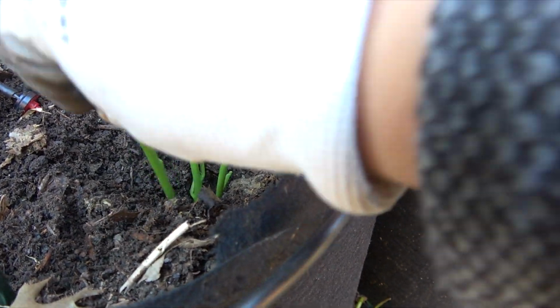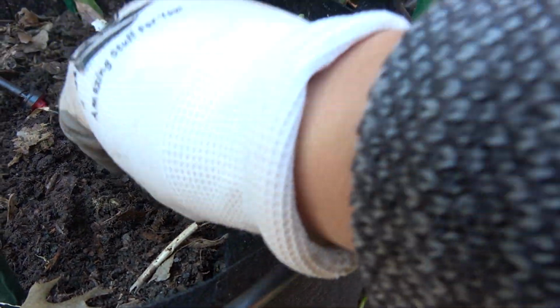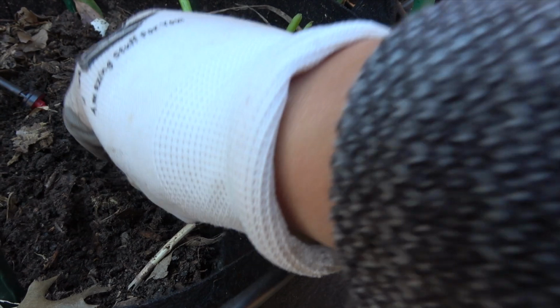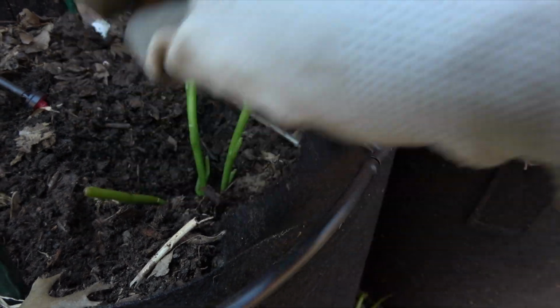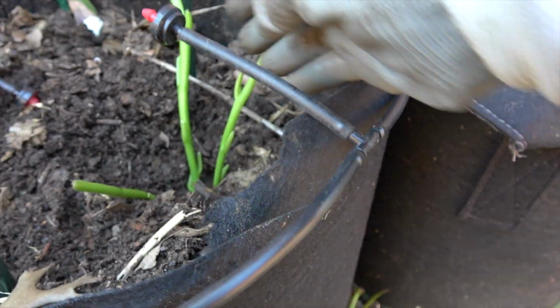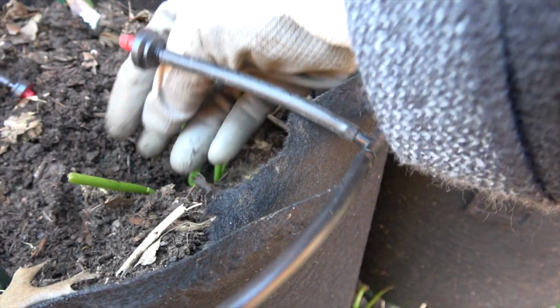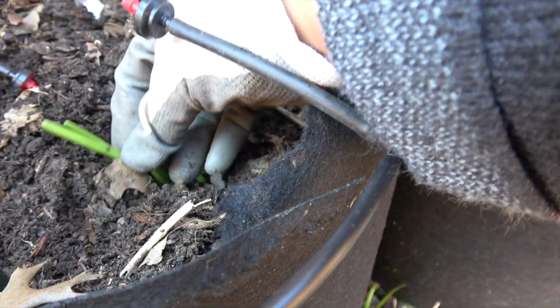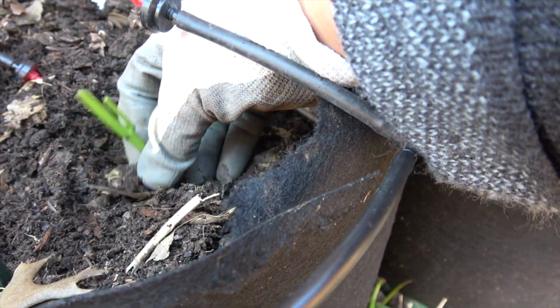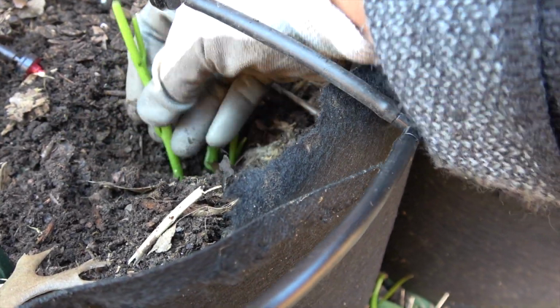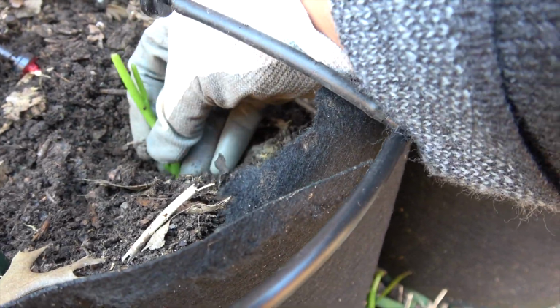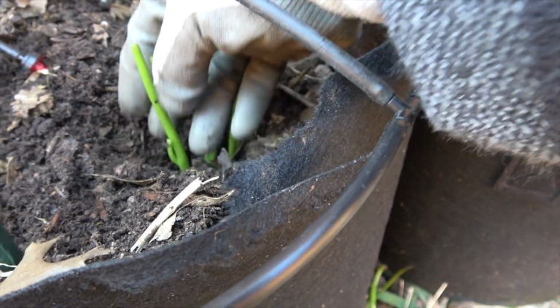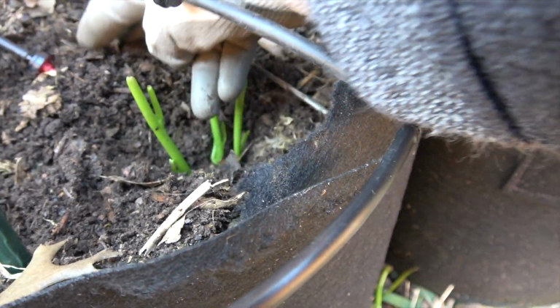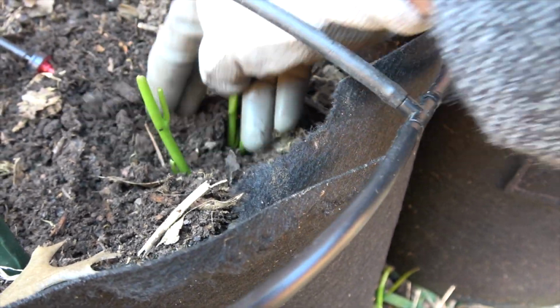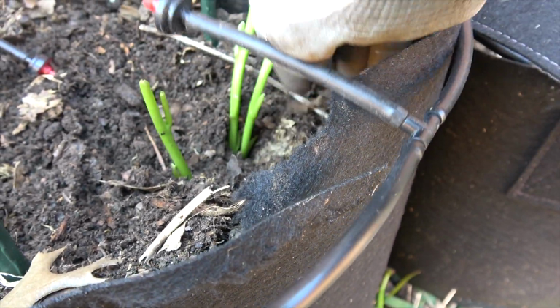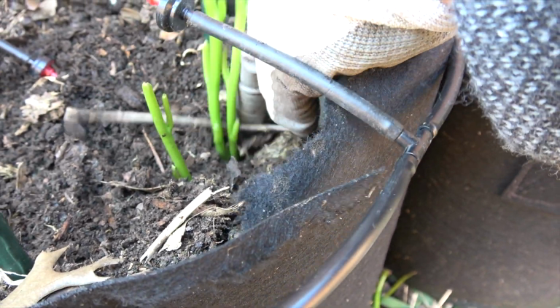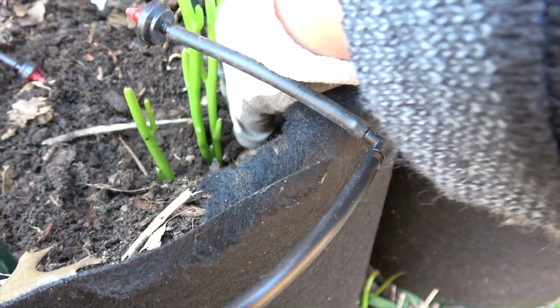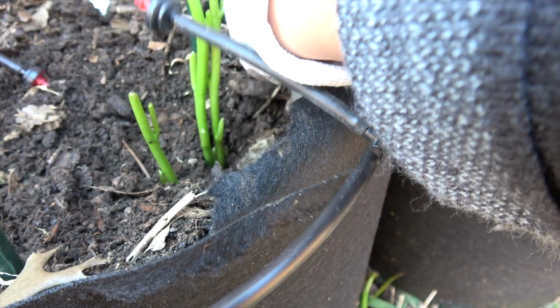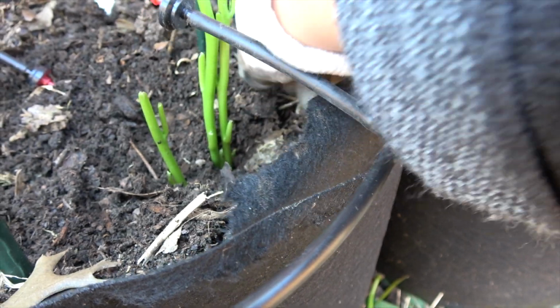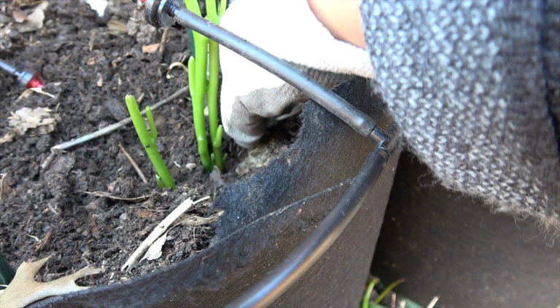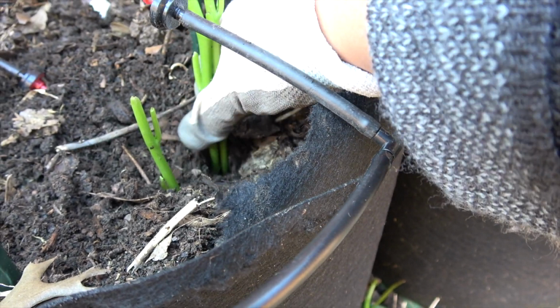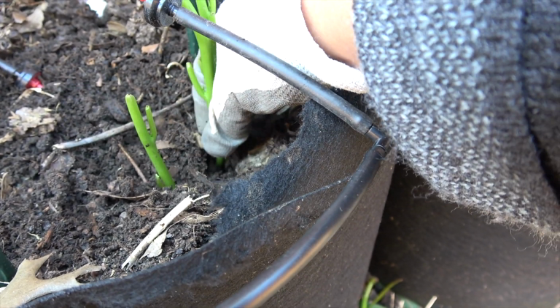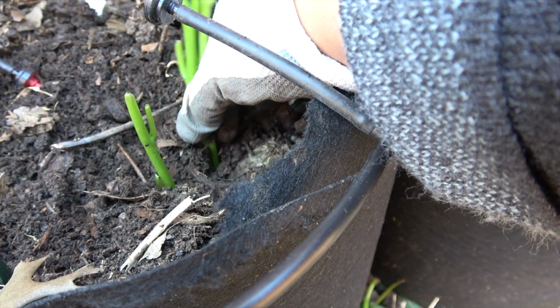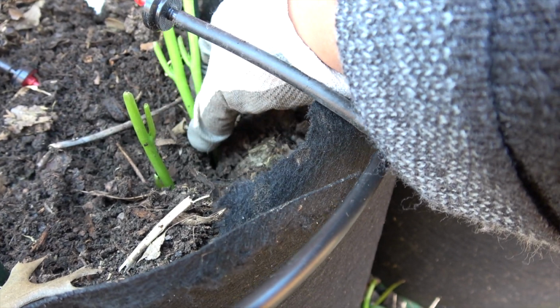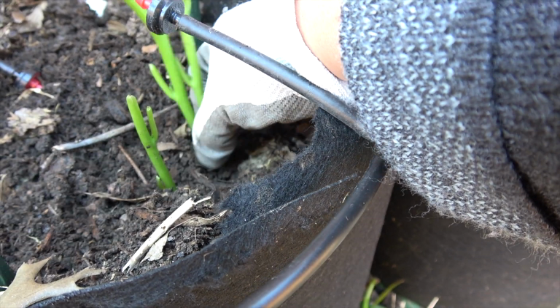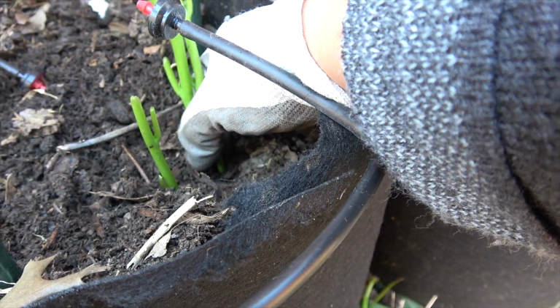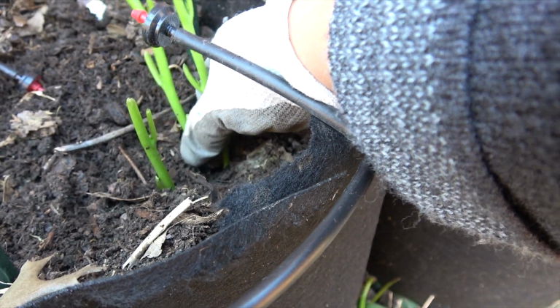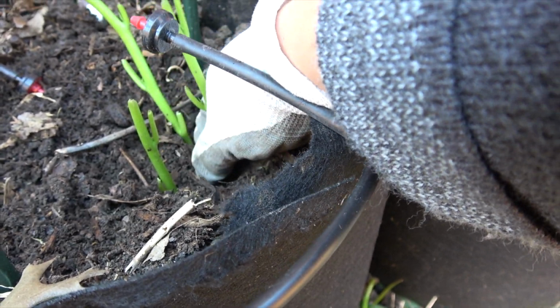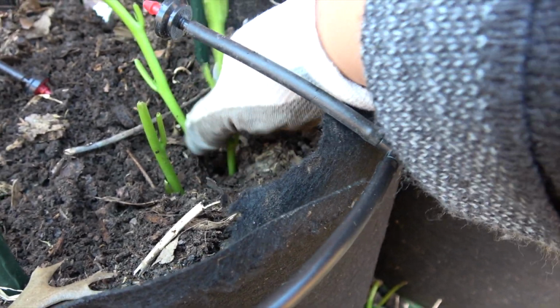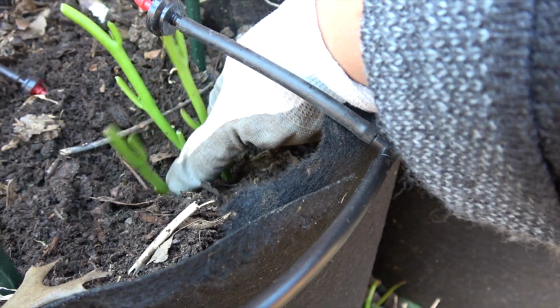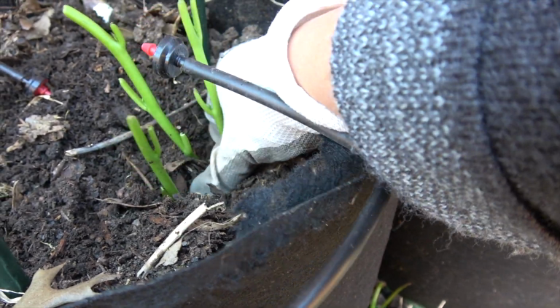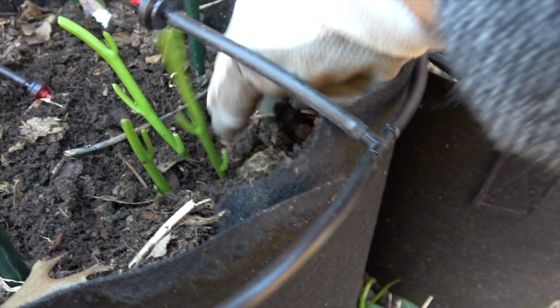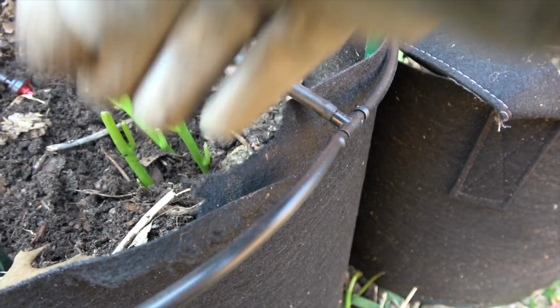Sorry that my video is shaky. It's because I was holding the video camera while I'm planting. I just wanted you to see how I planted it.